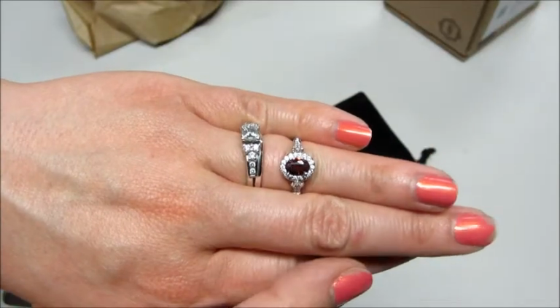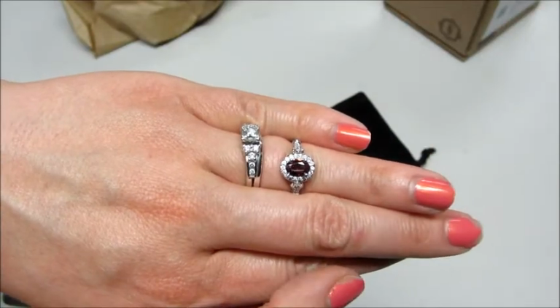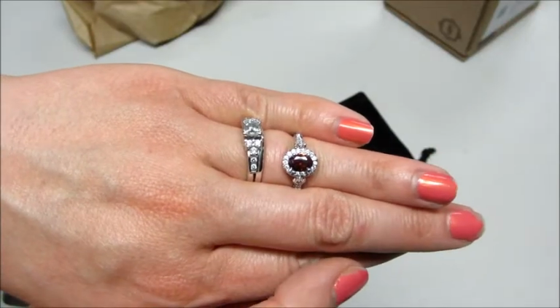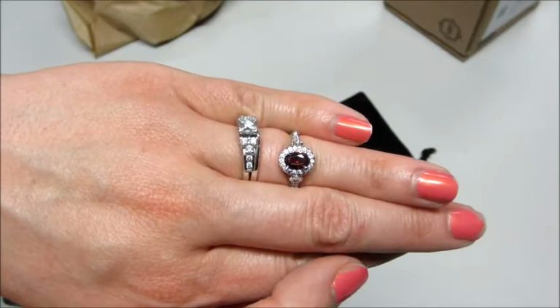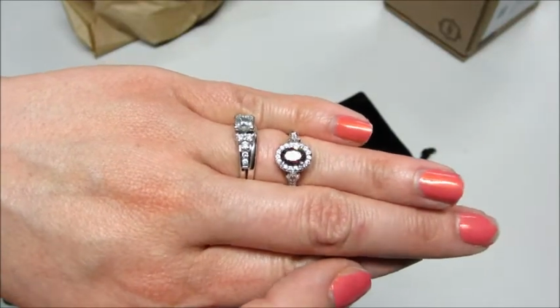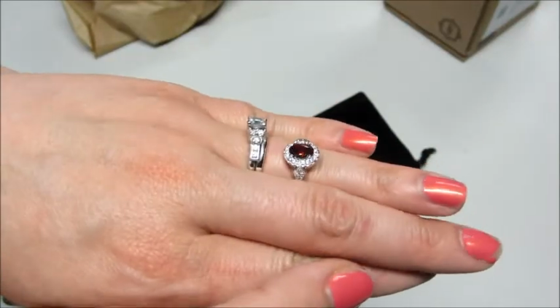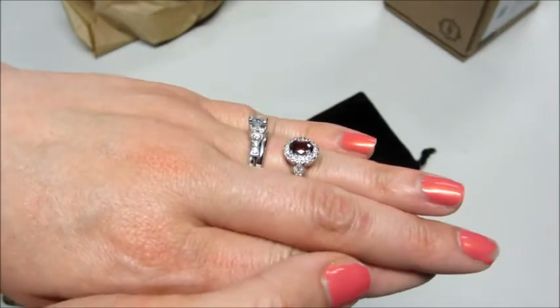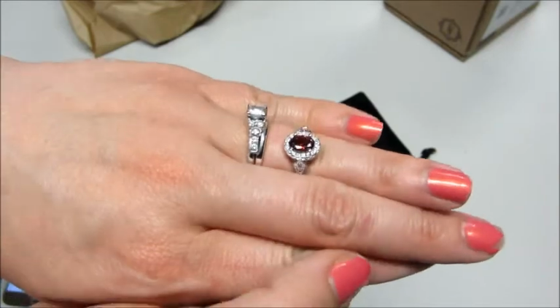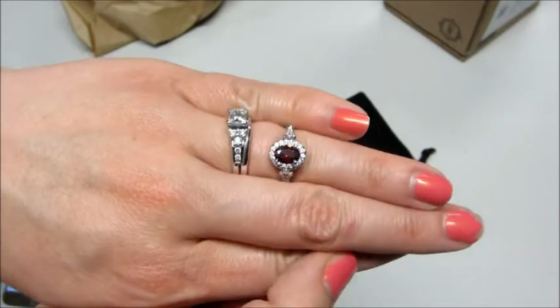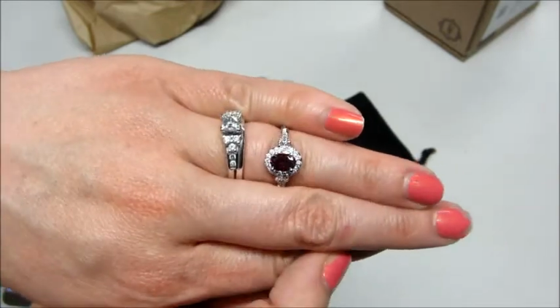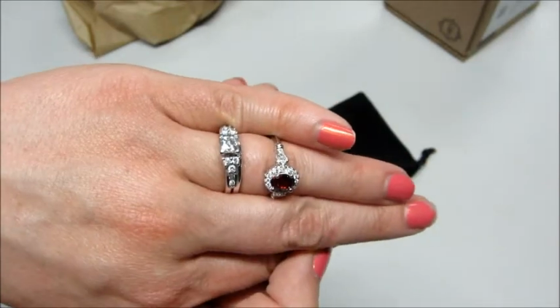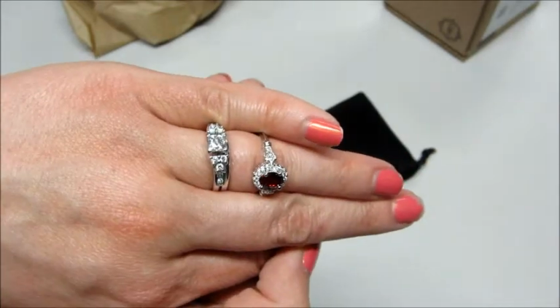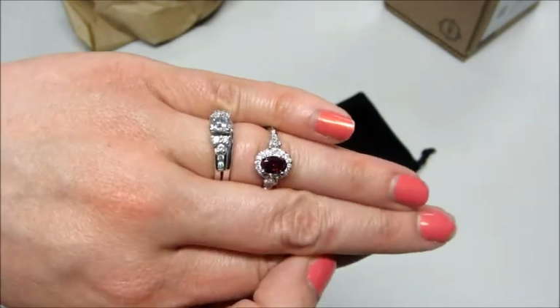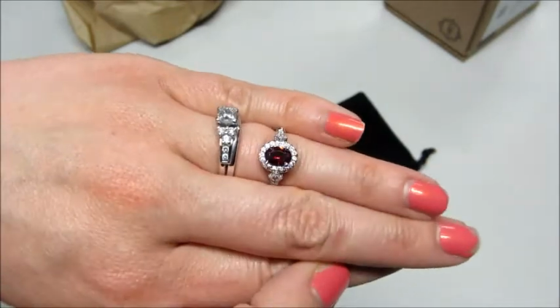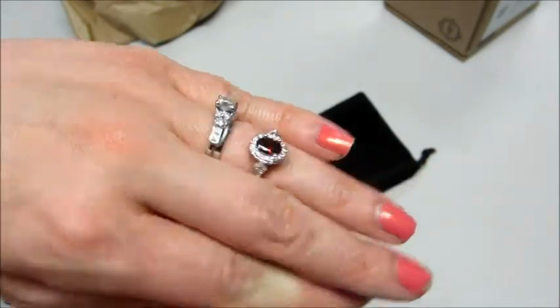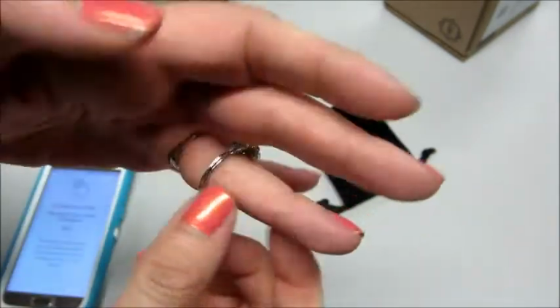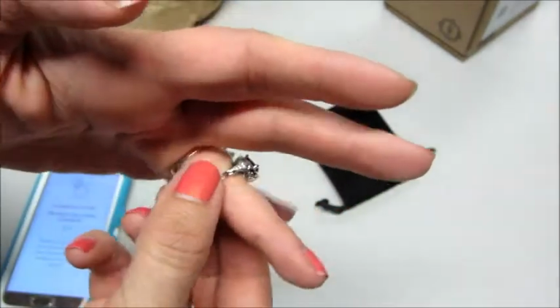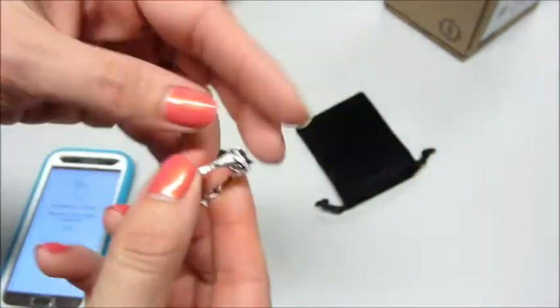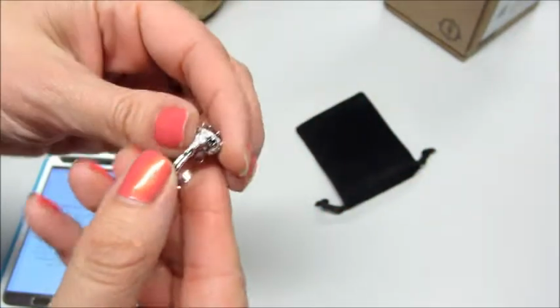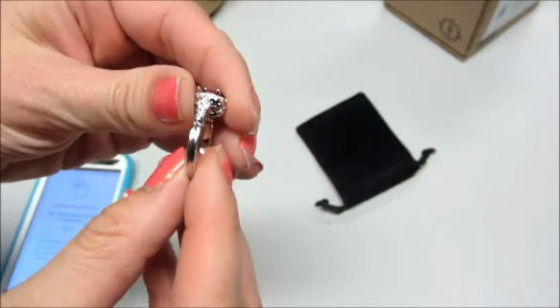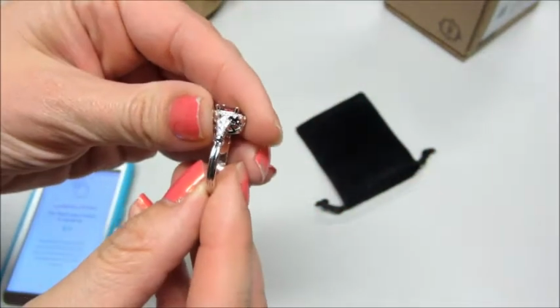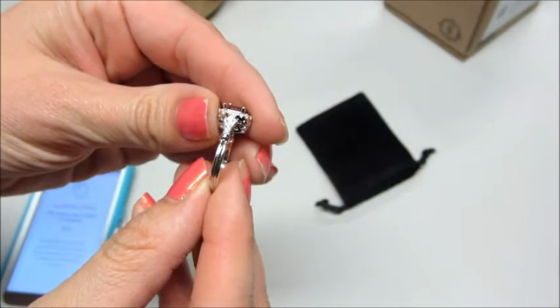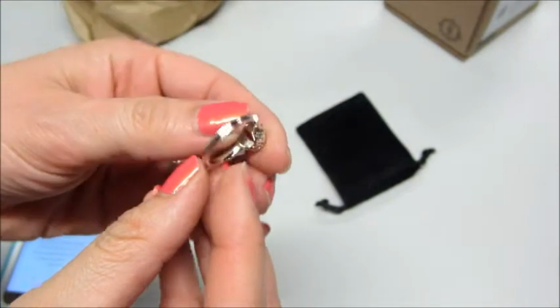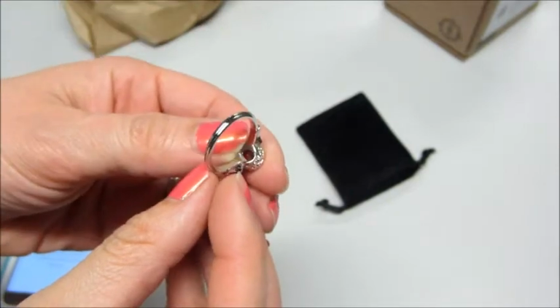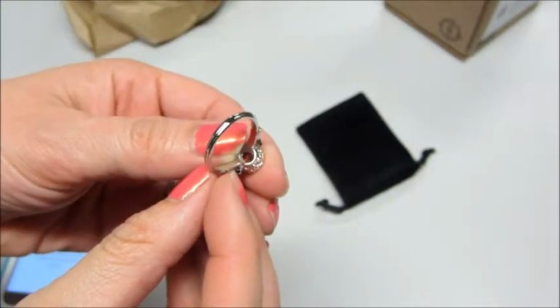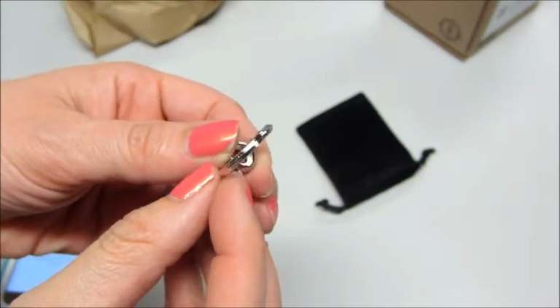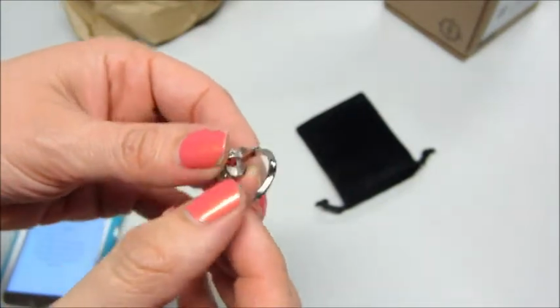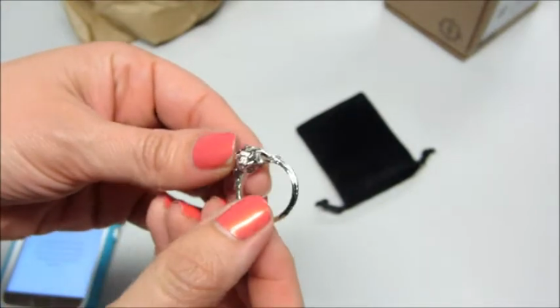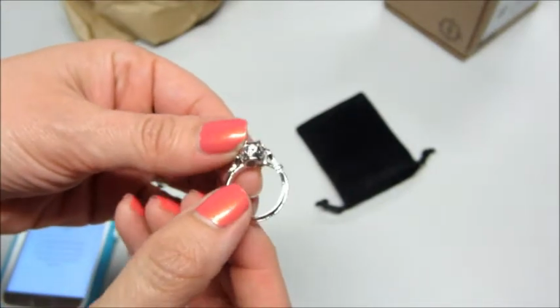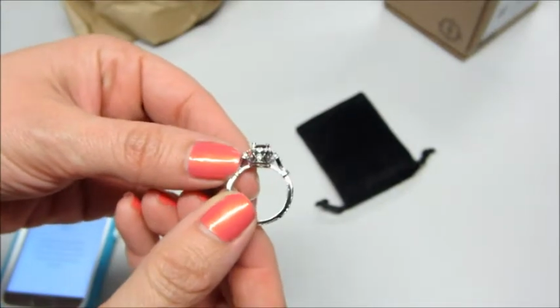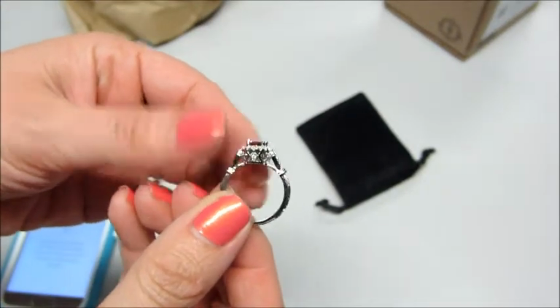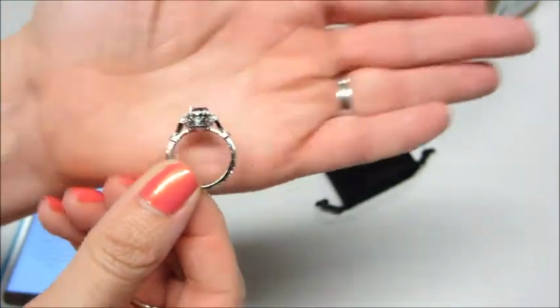I'm very happy with the rings, very happy with the customer service, and the candle itself. If you'd like to see any more ring reveals from this company, I will link all my playlists below. Thank you so much for watching. Bye, guys.